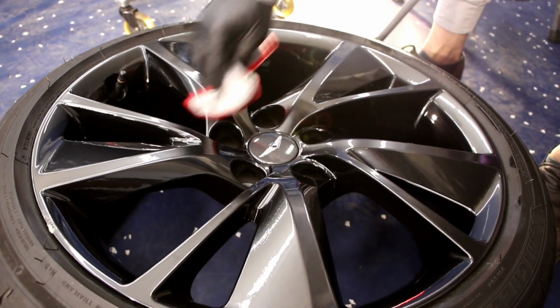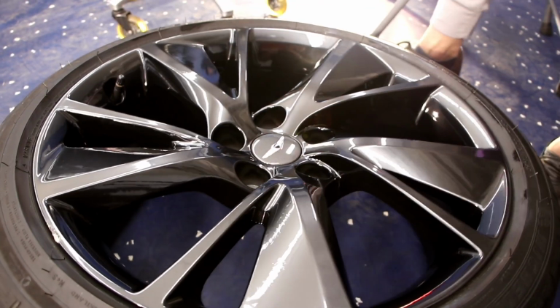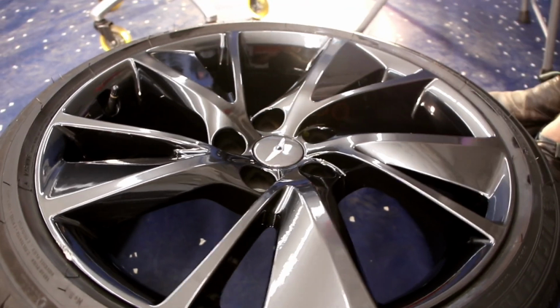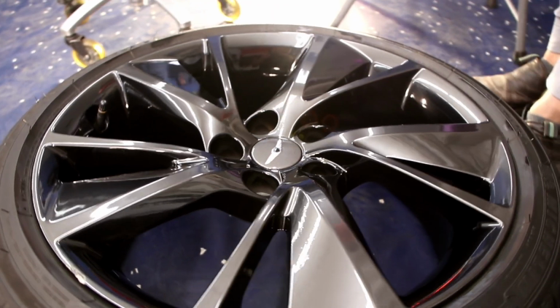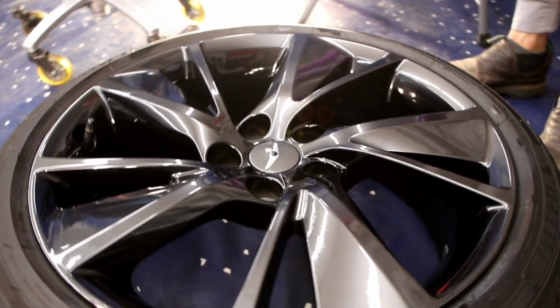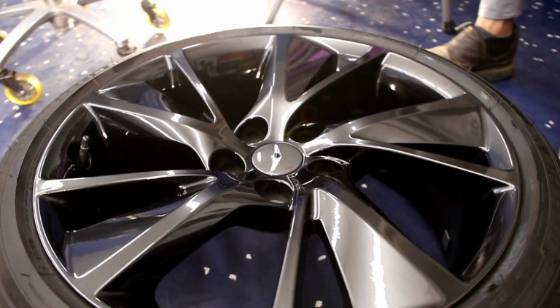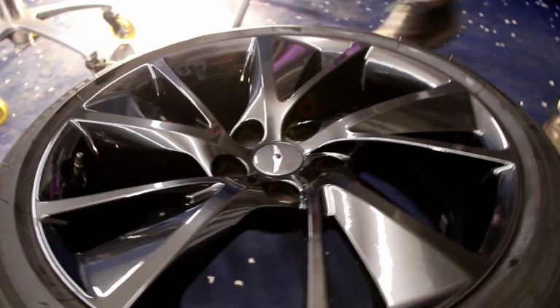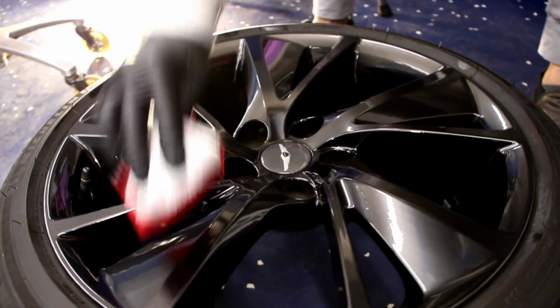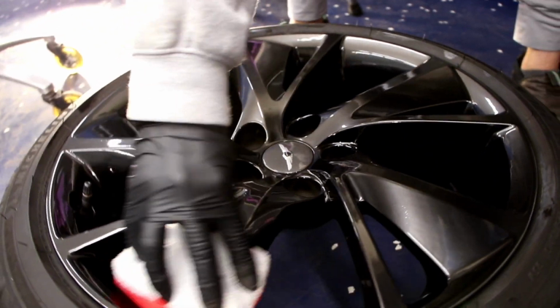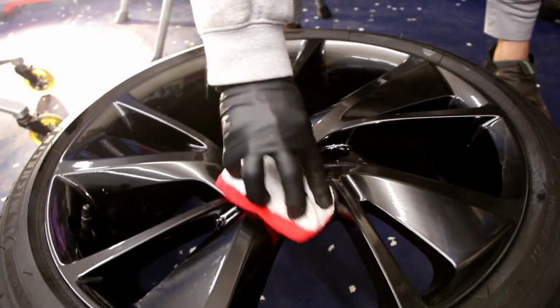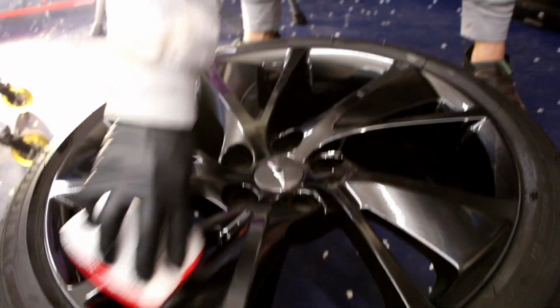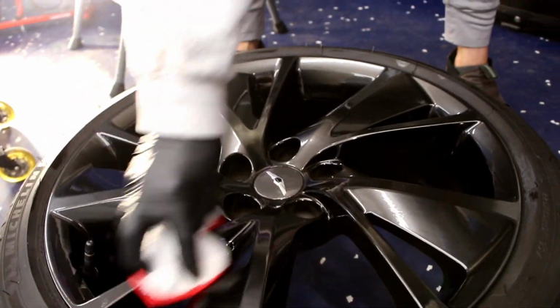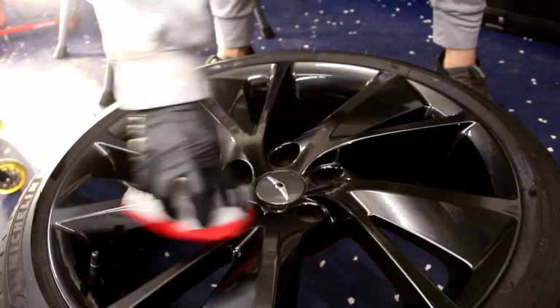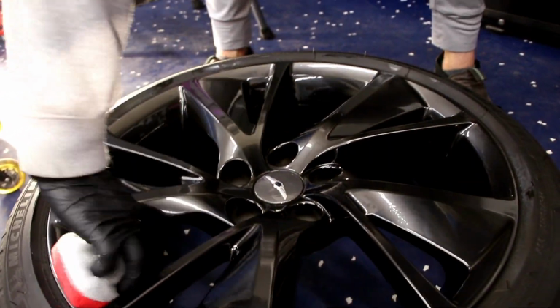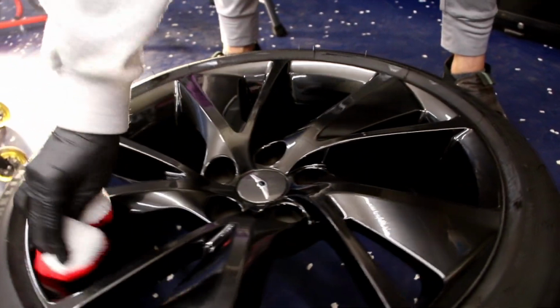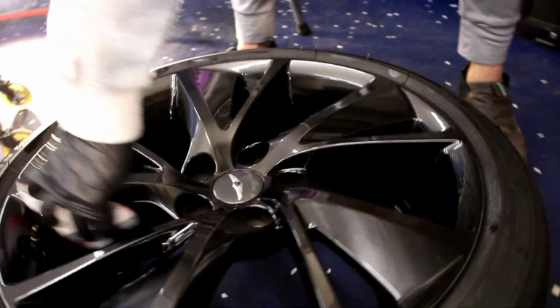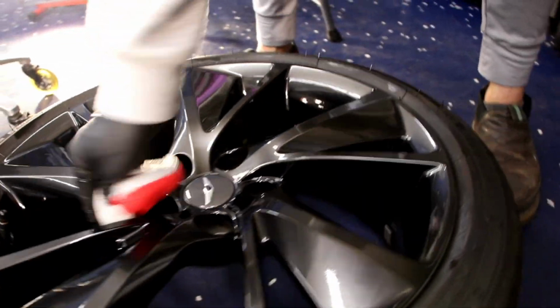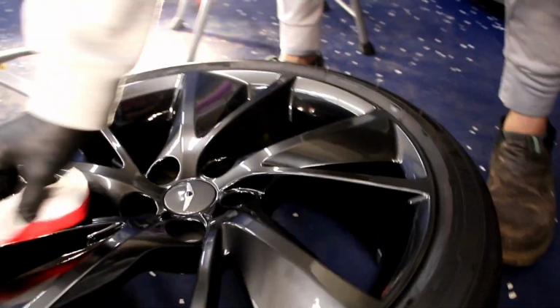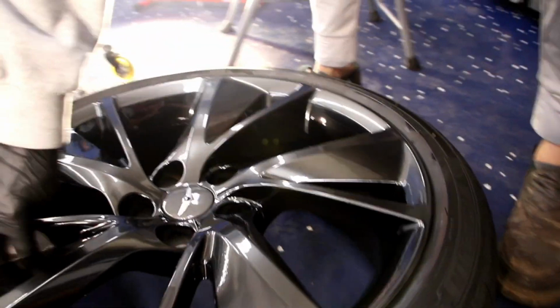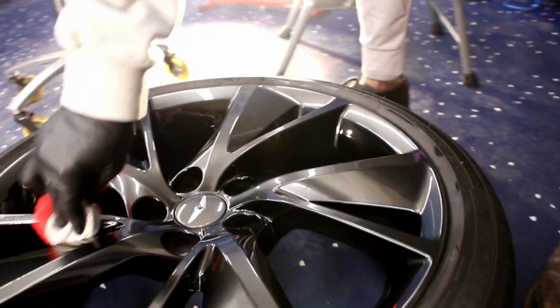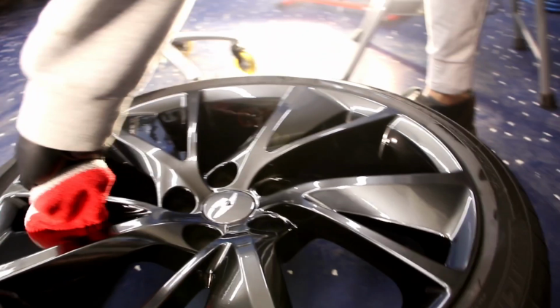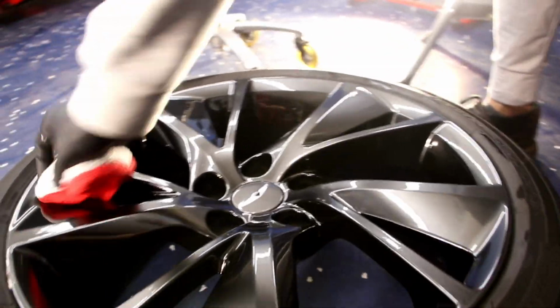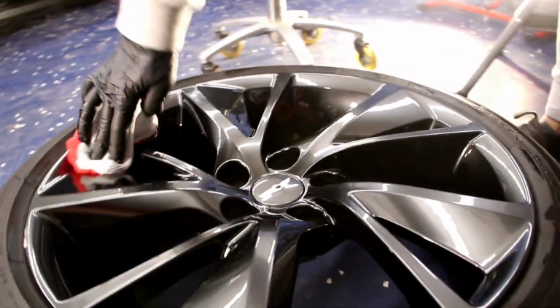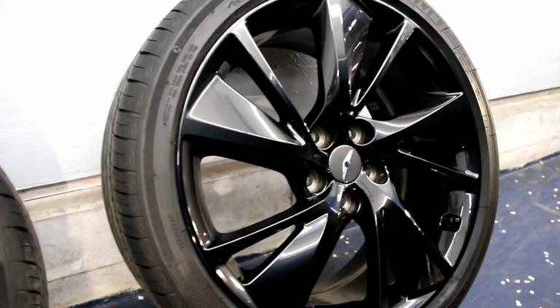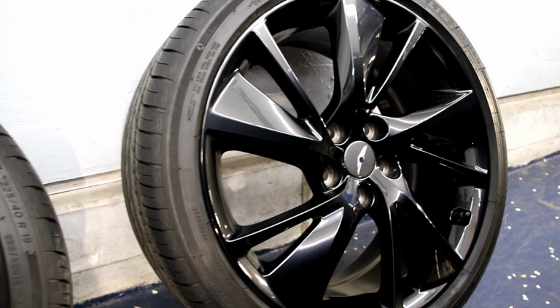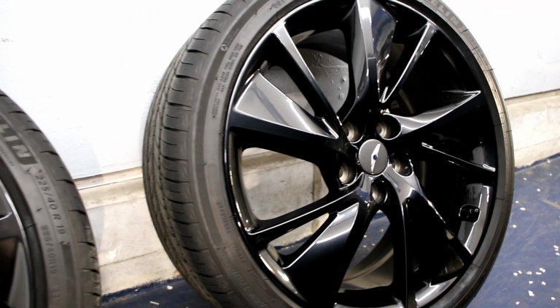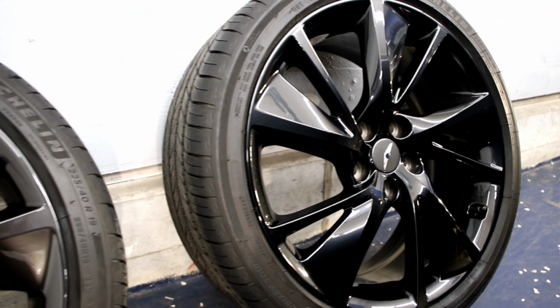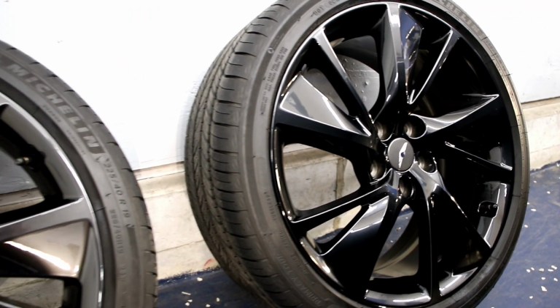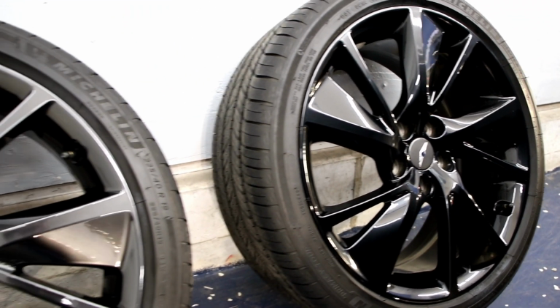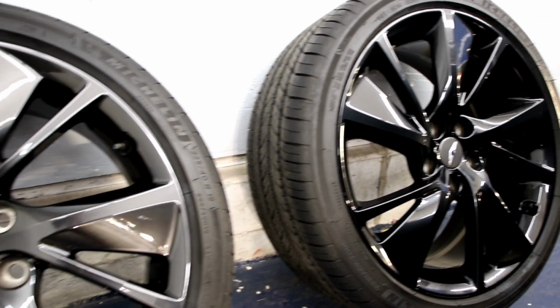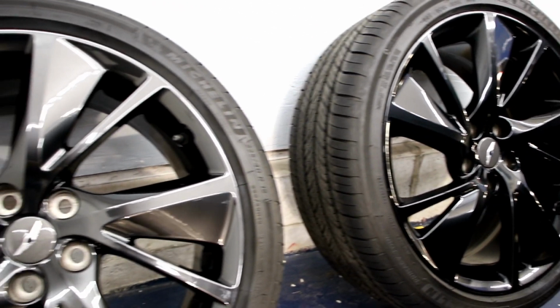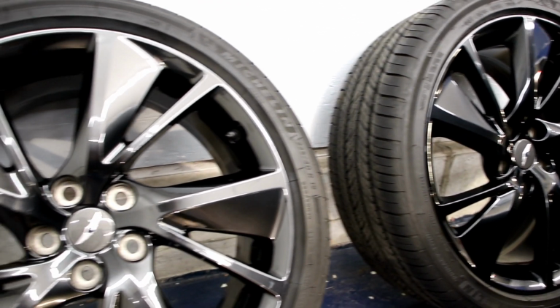After applying to the exterior of the vehicle, we focused our attention on the wheels. For our wheels-off process, we did polish the face of the wheels and then coated the face and barrel with two layers. This is the final finish showing the wheels afterwards.